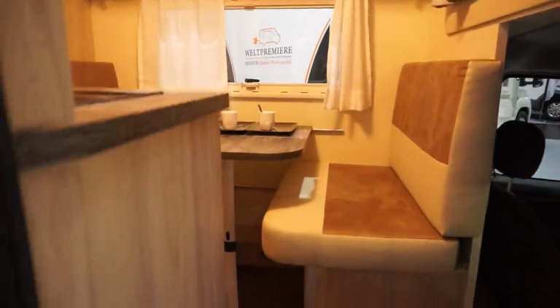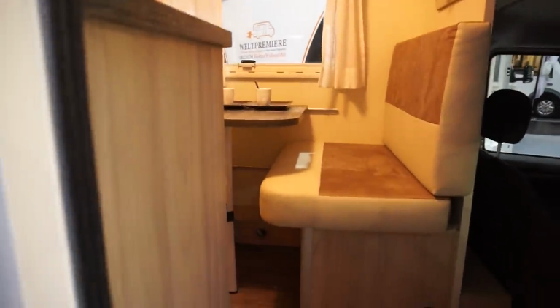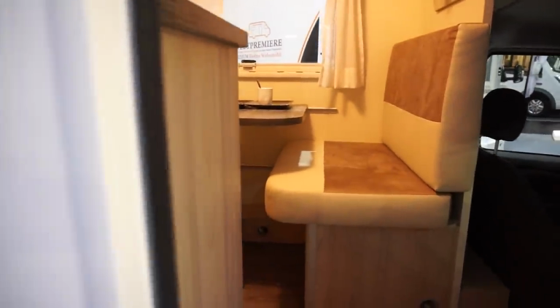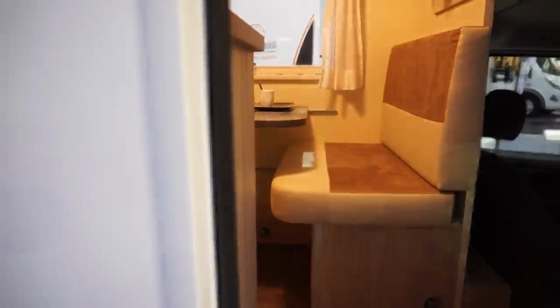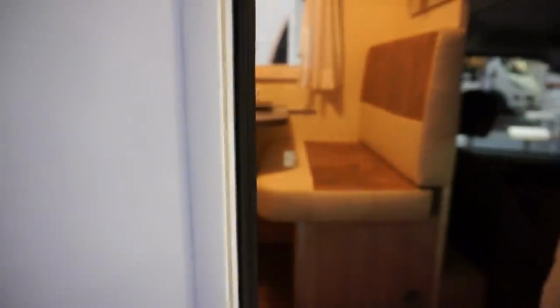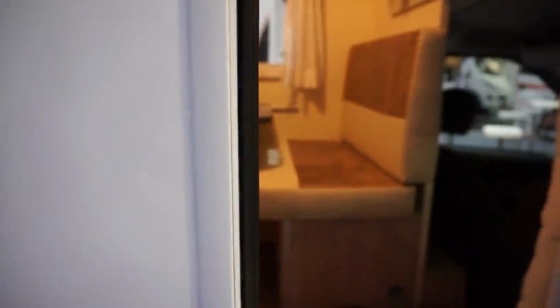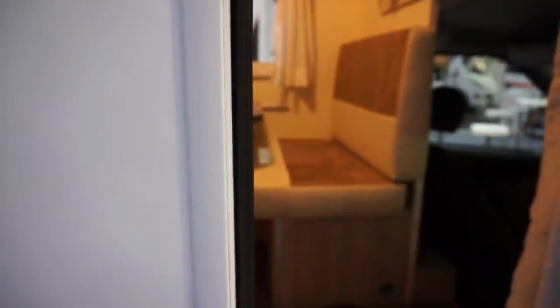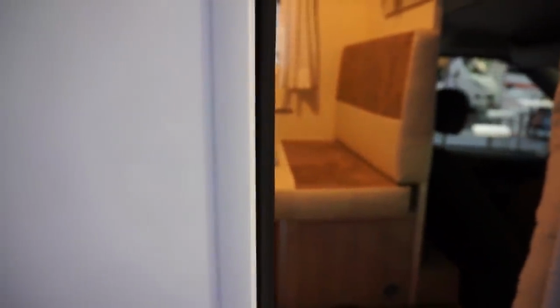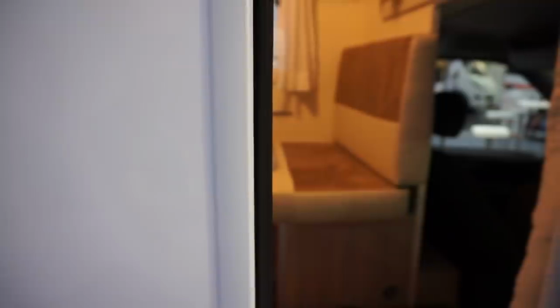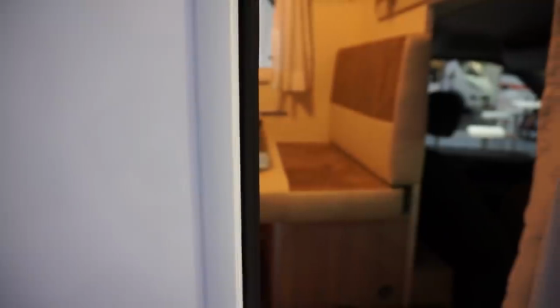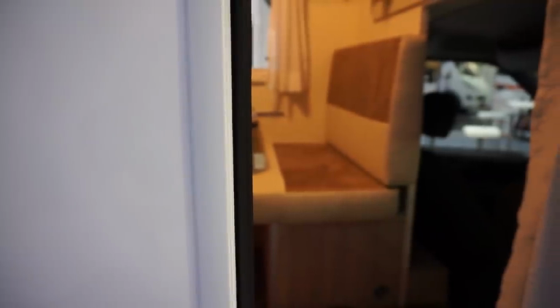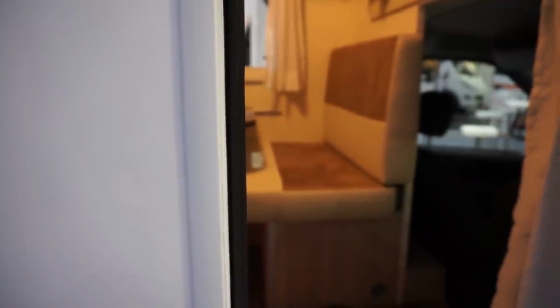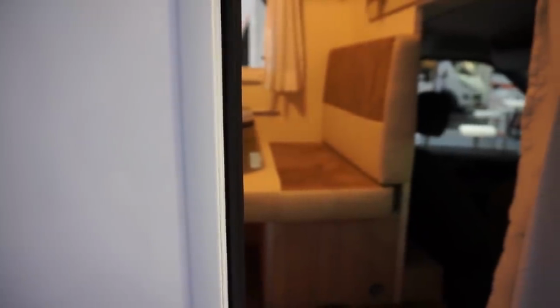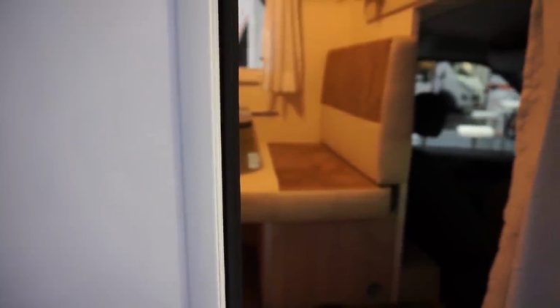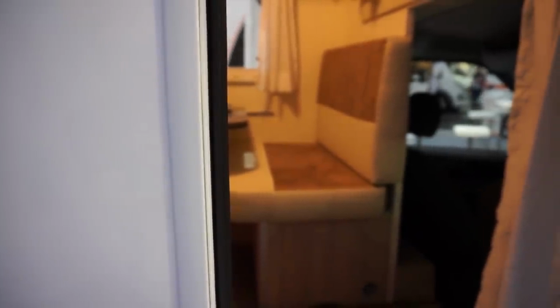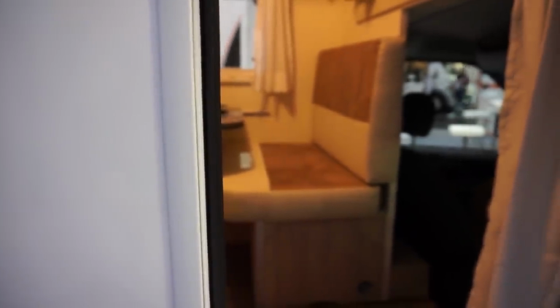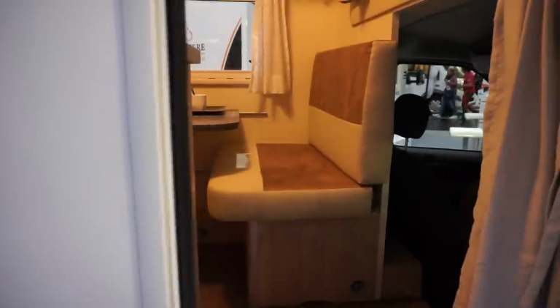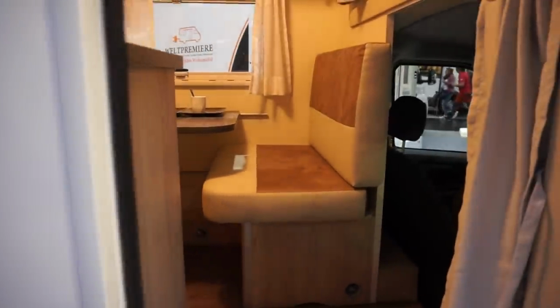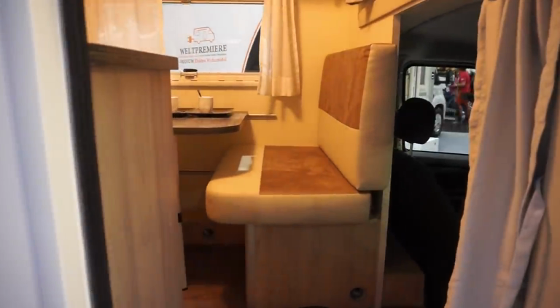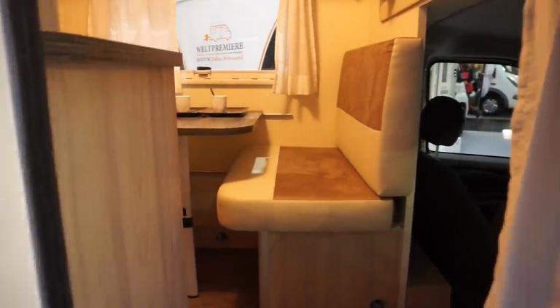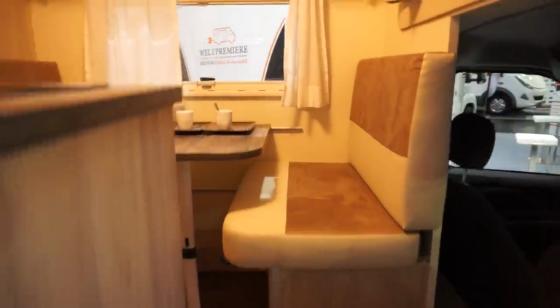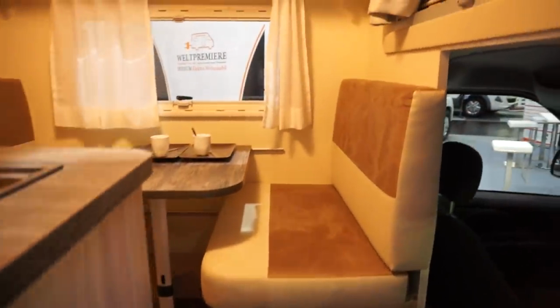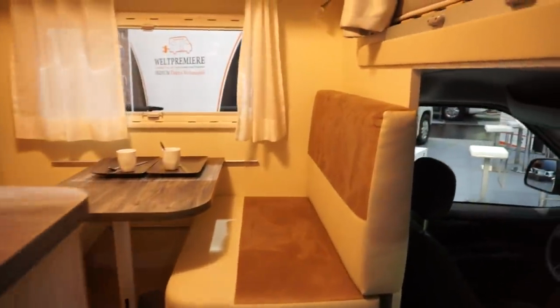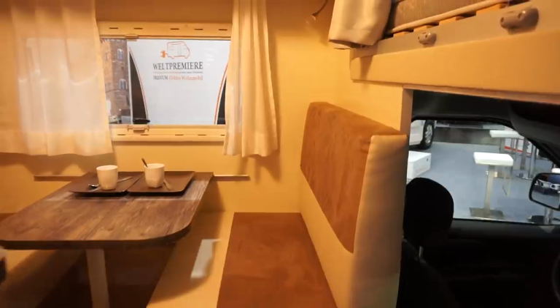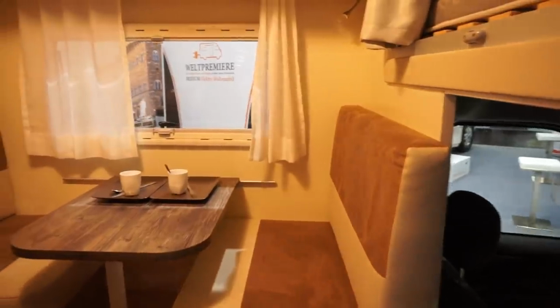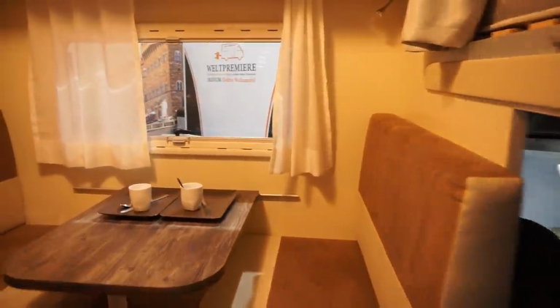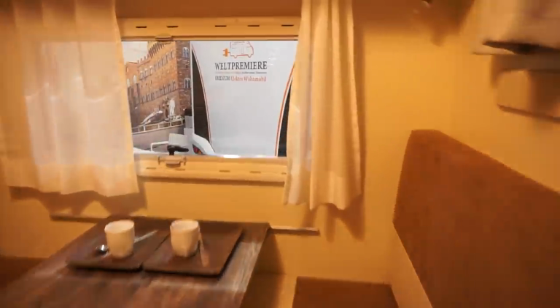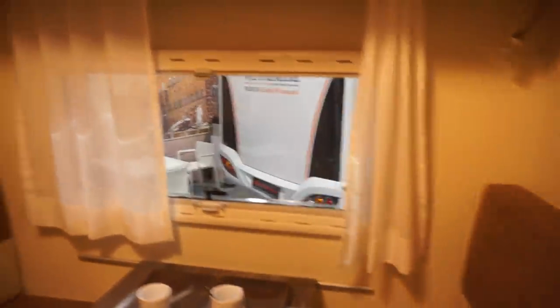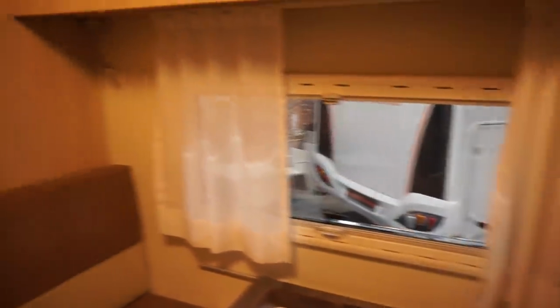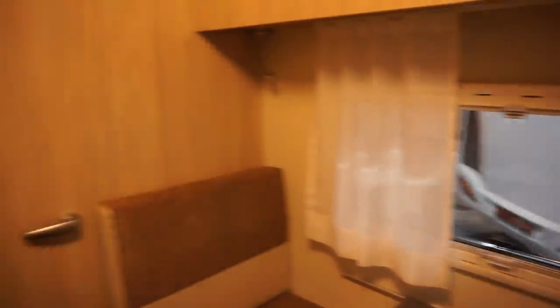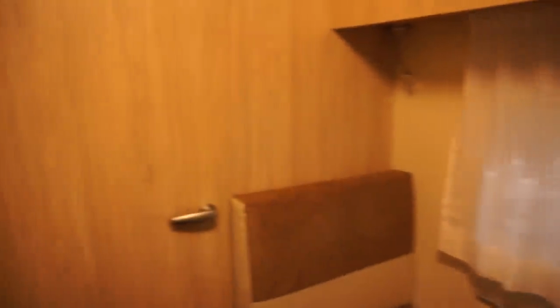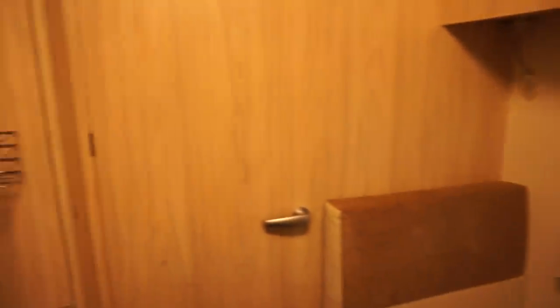Some details for you: 515 centimeters long, 187 wide, and height 268. So it's about the same height as most camper vans.